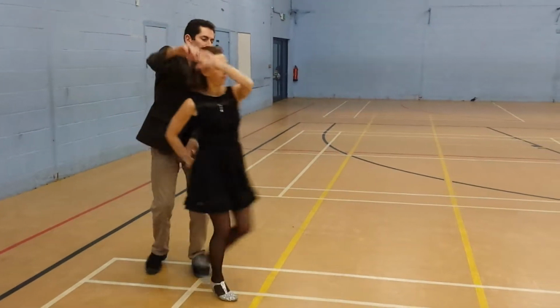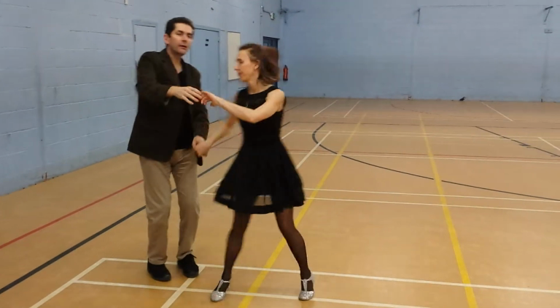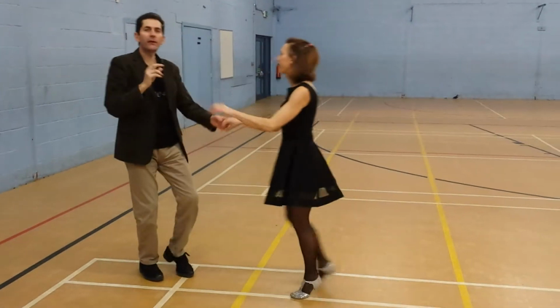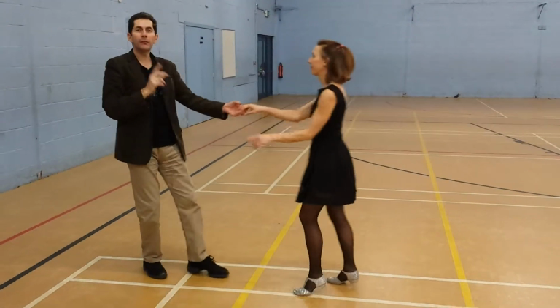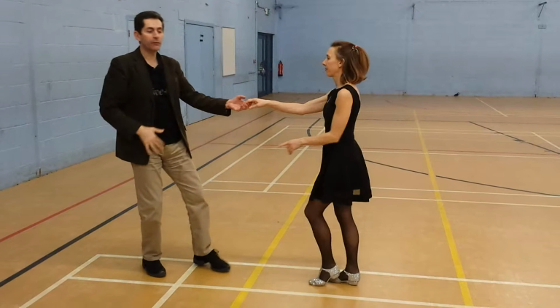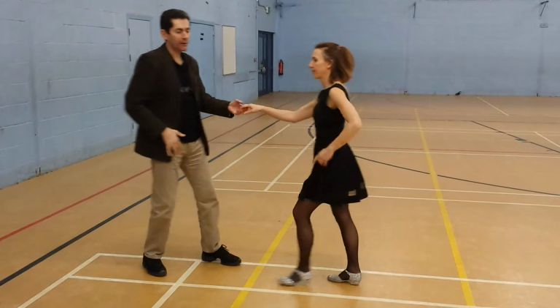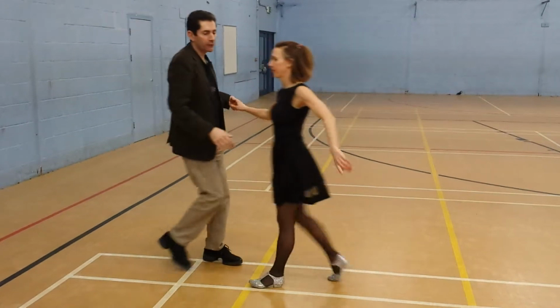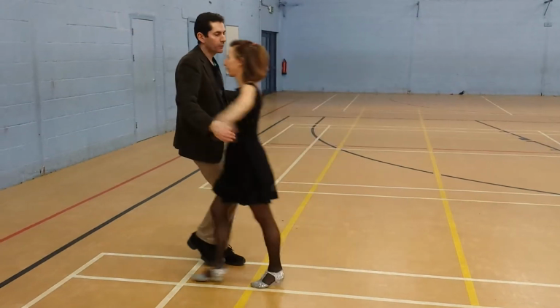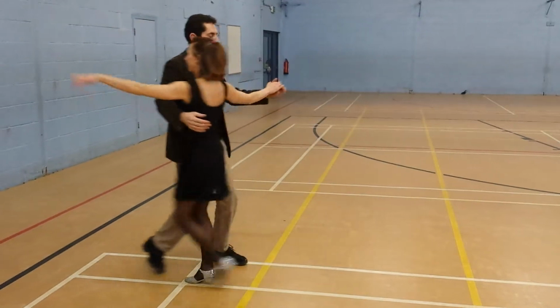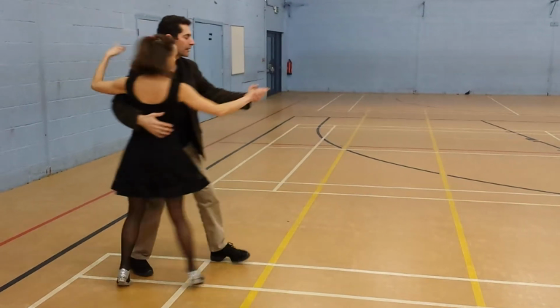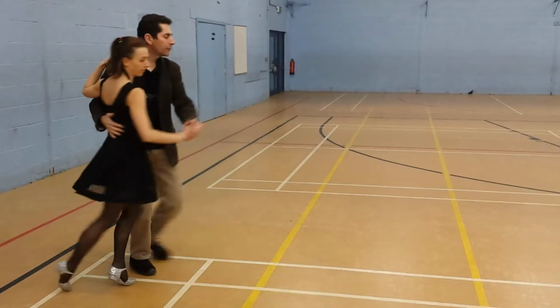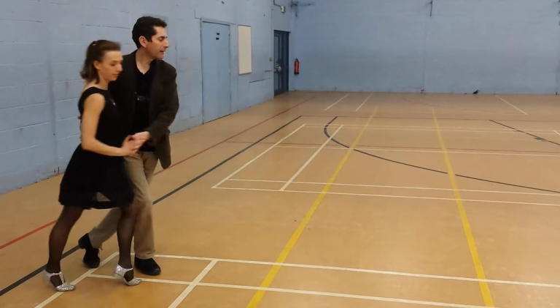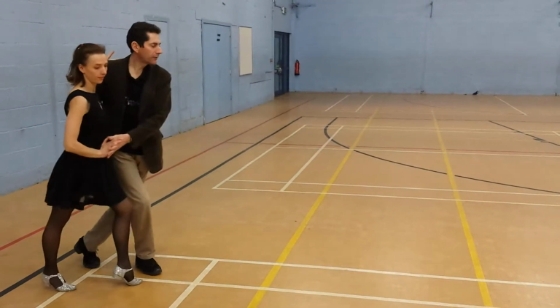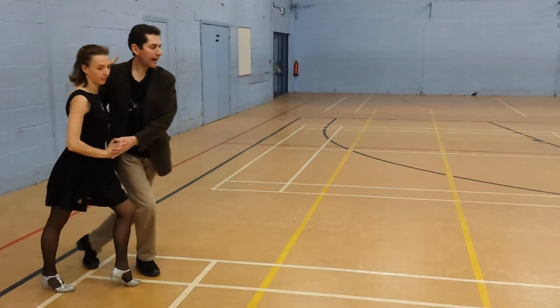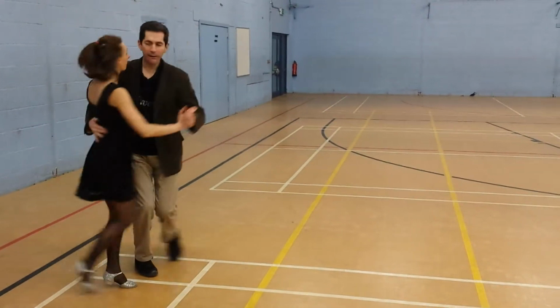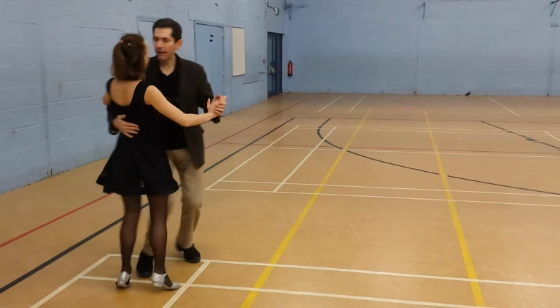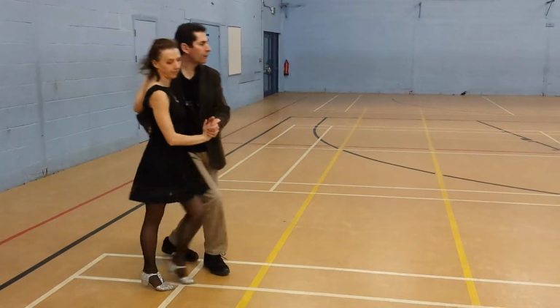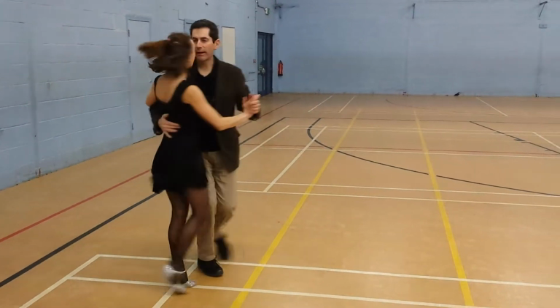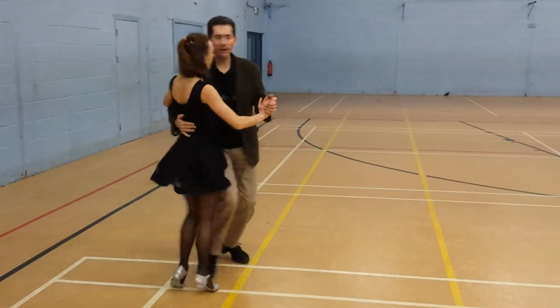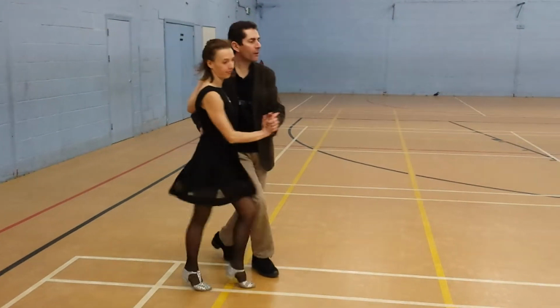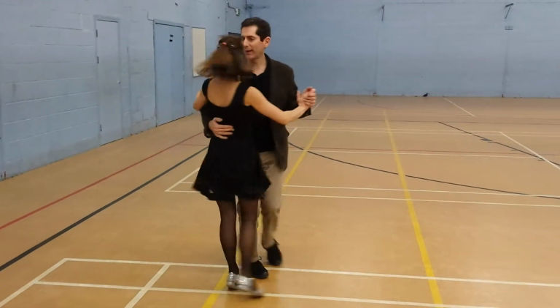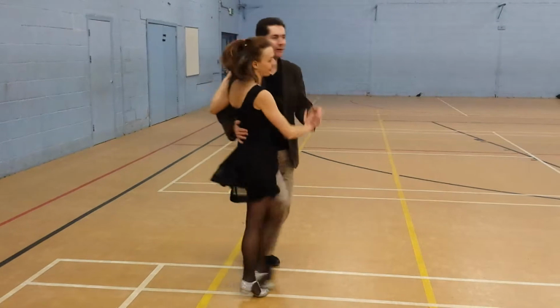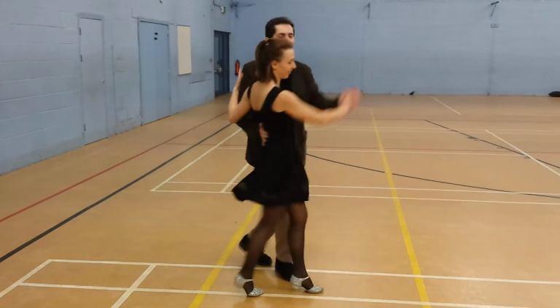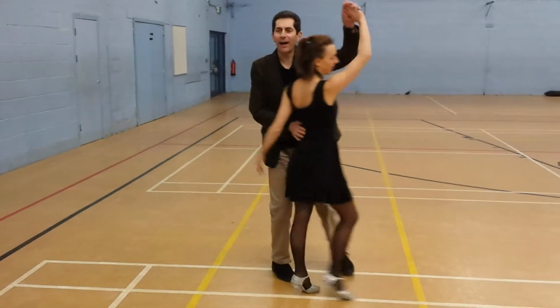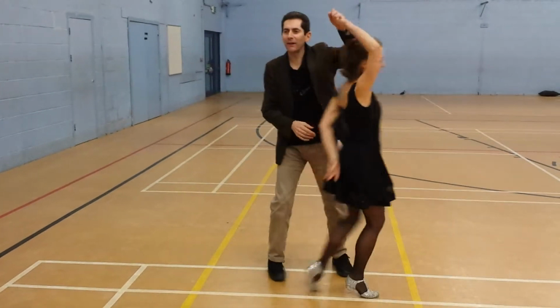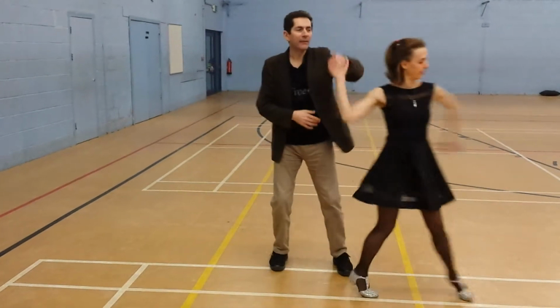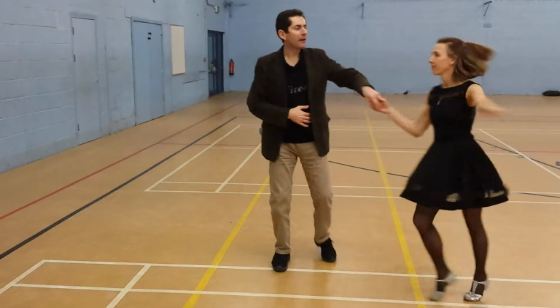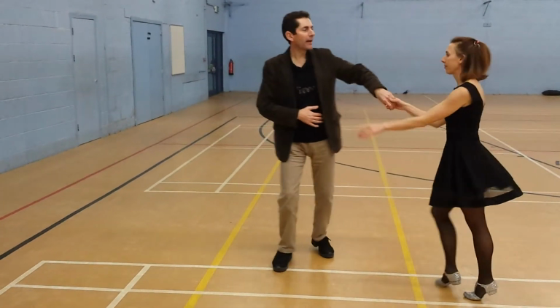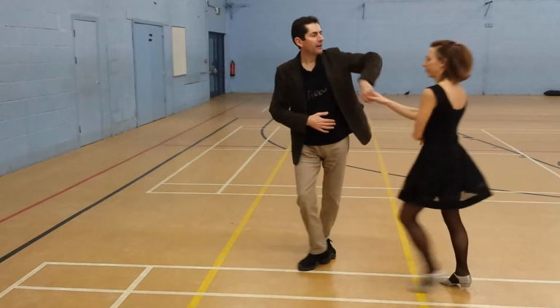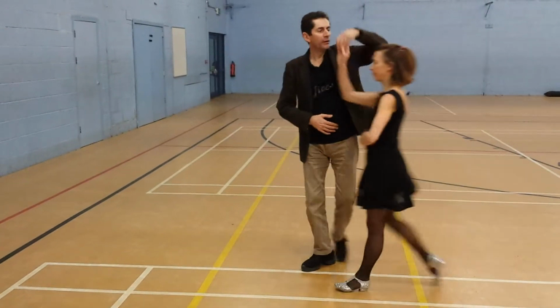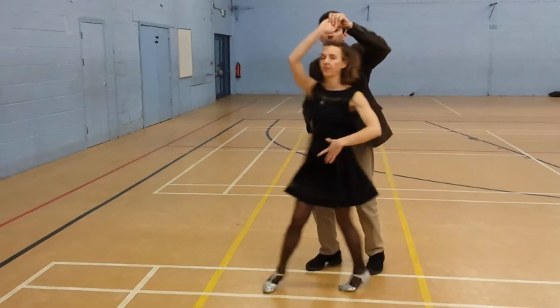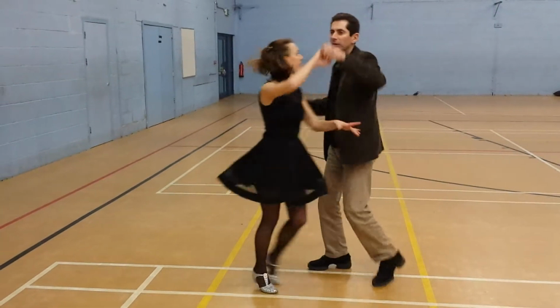Now we're going to do your first move across the walls, so open out using your hand, in the way, in the way, under and back, and do the travelling return.